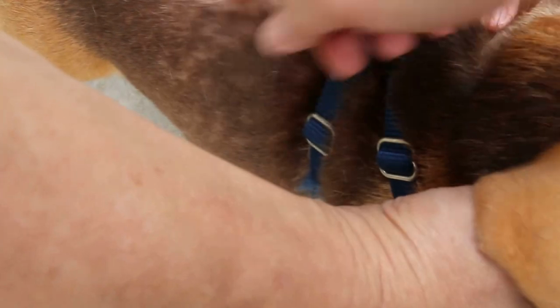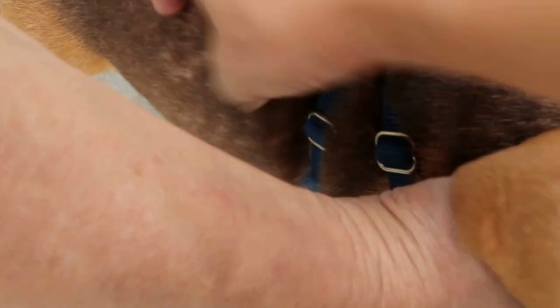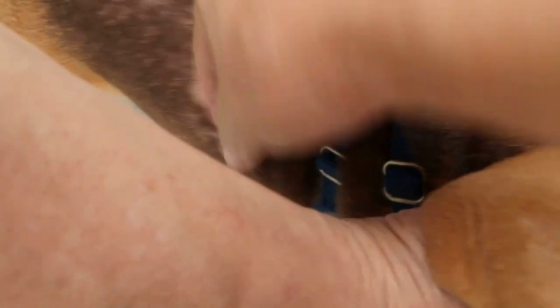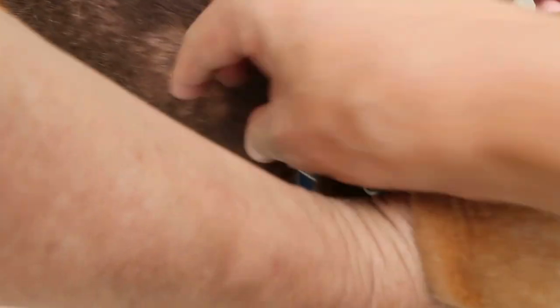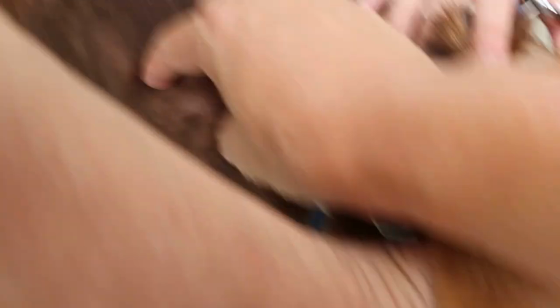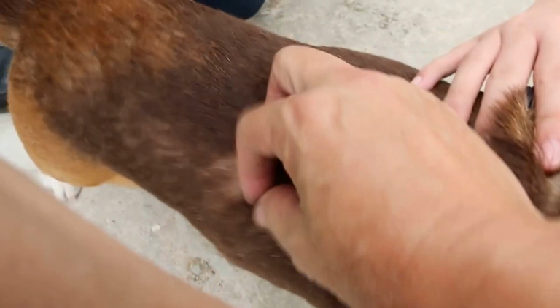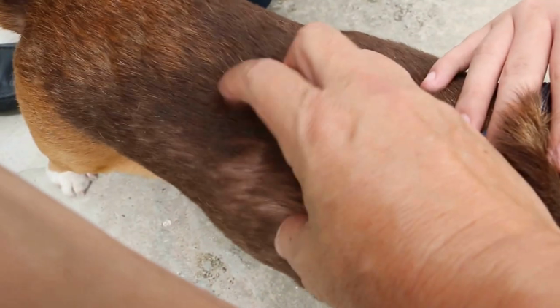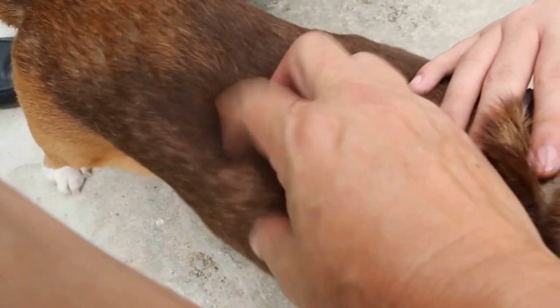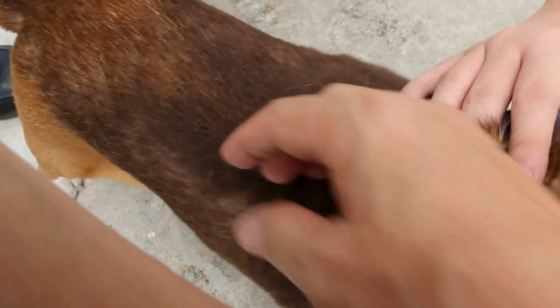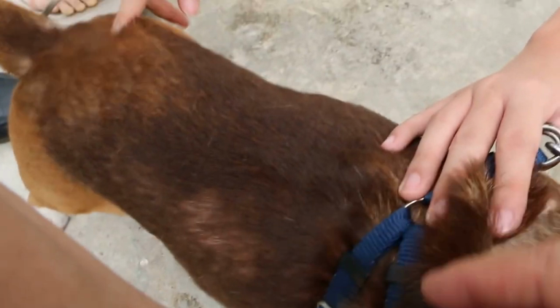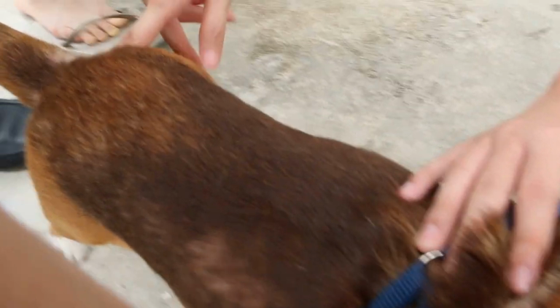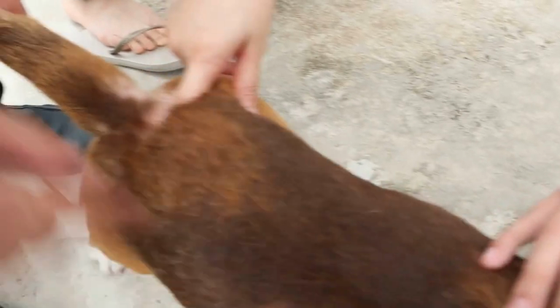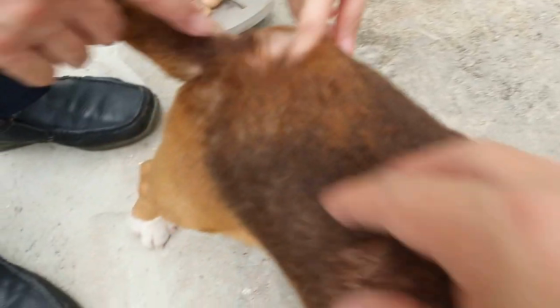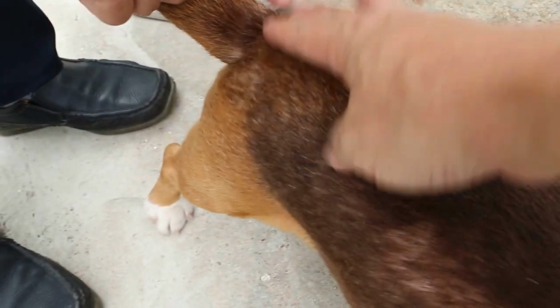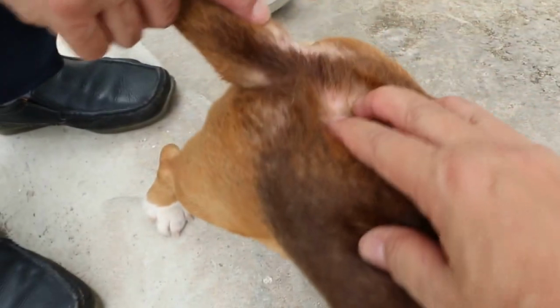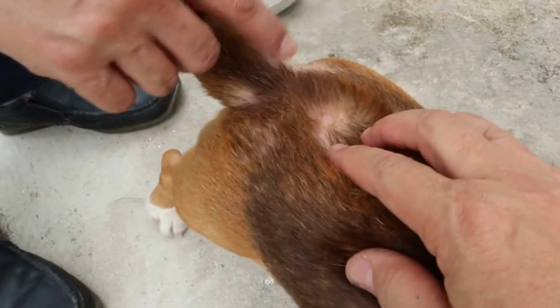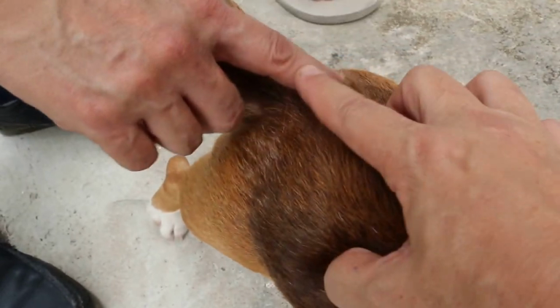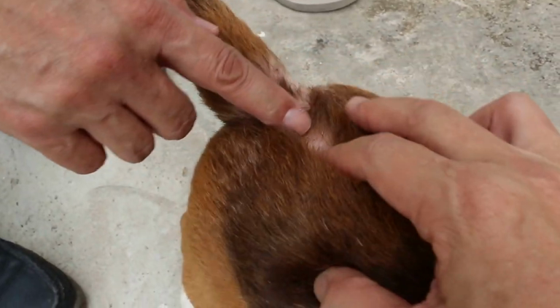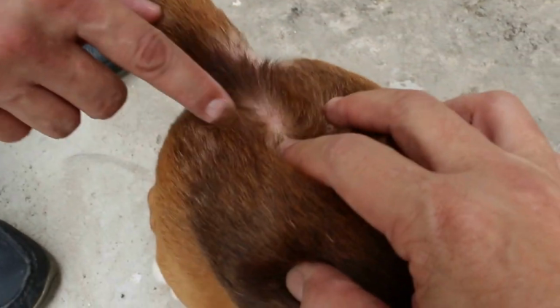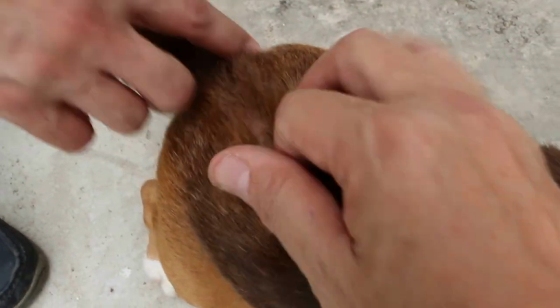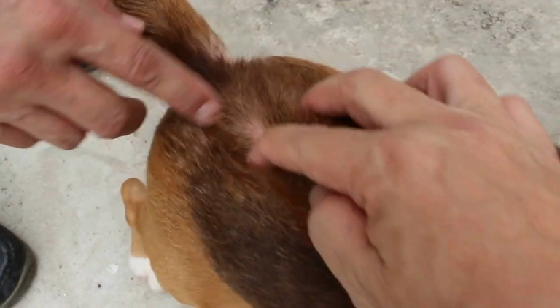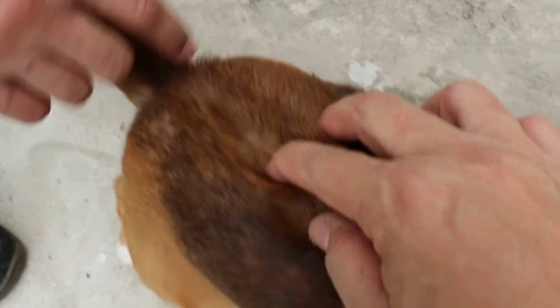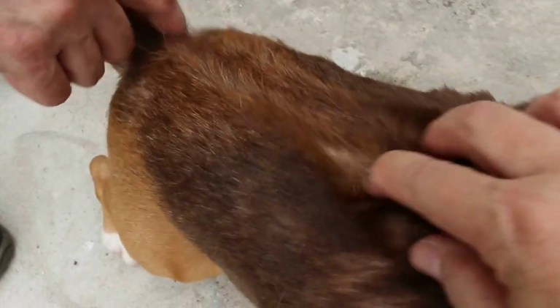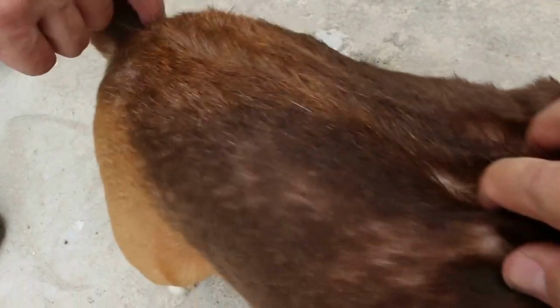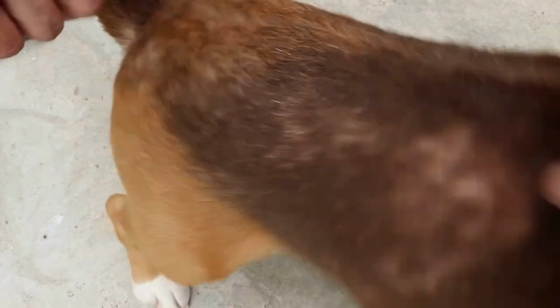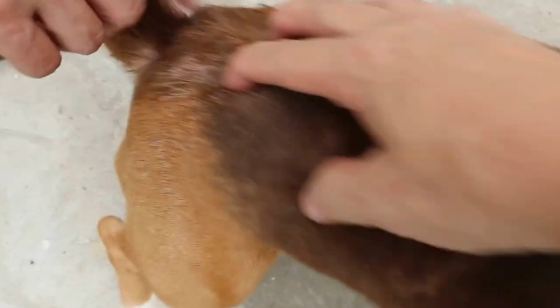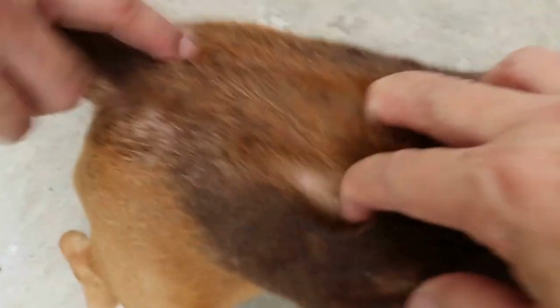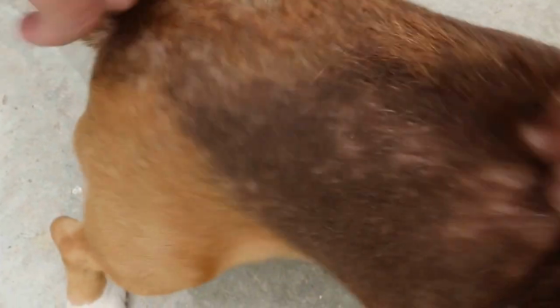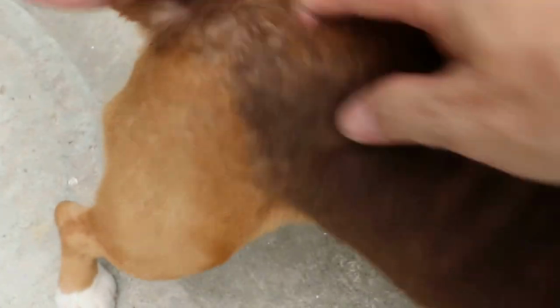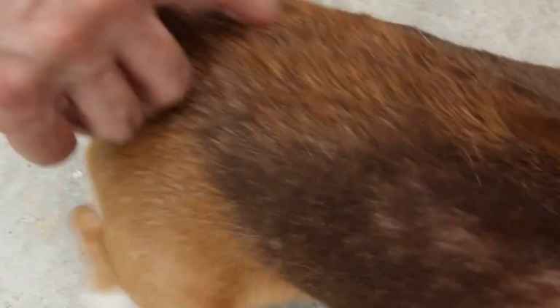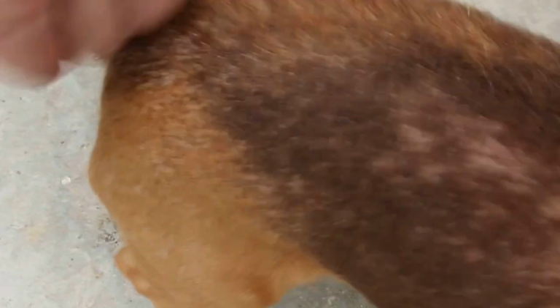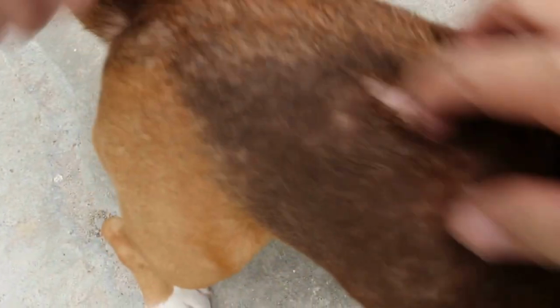The dog keeps scratching and sometimes bites here as well — confirmed by the owner. This part could also be due to the ticks. Ticks can be very itchy, as you can see. These are the ticks.